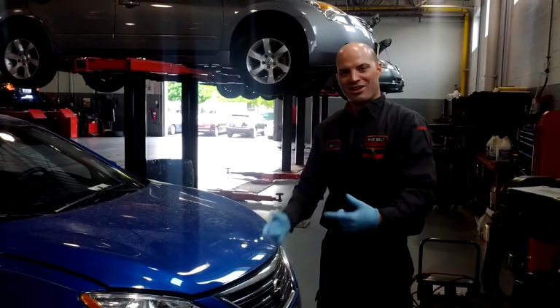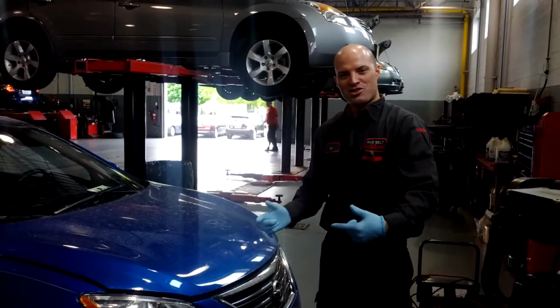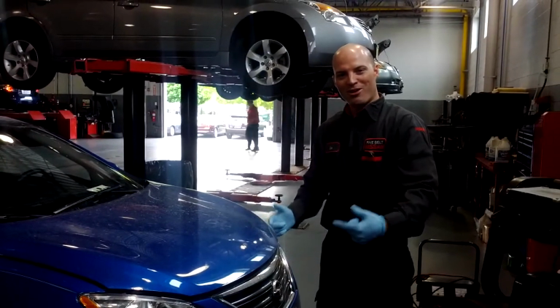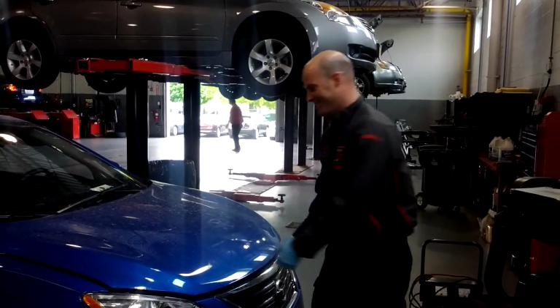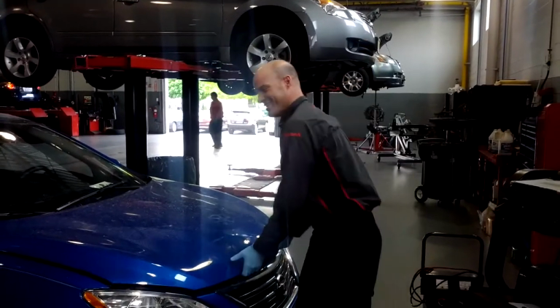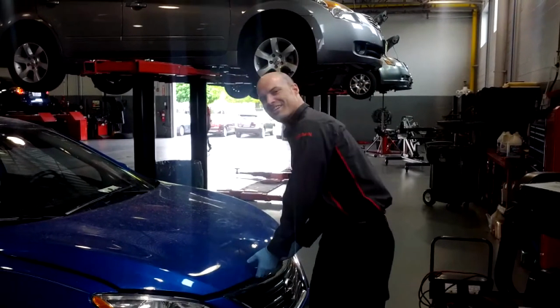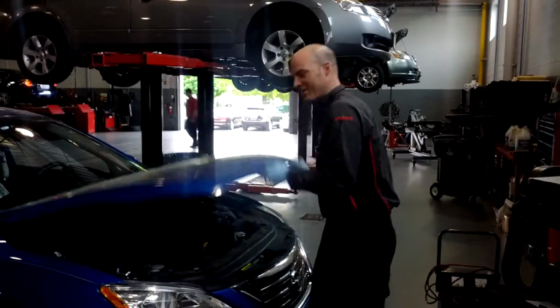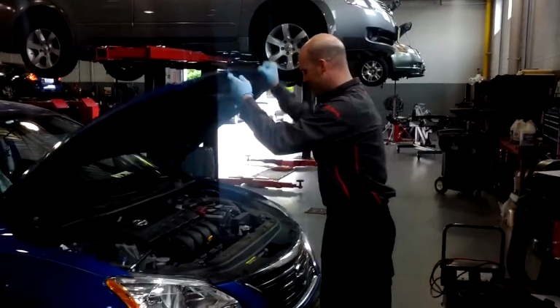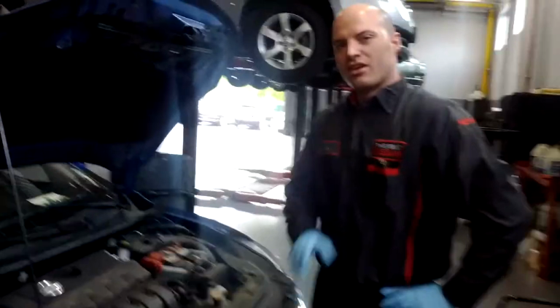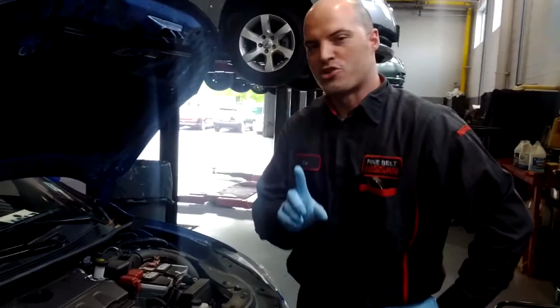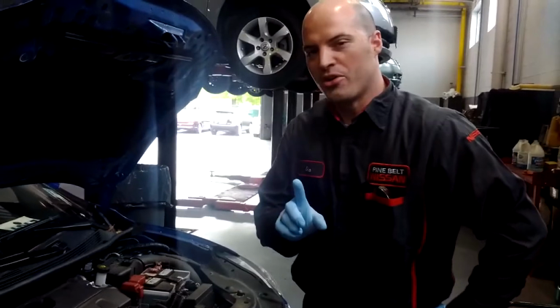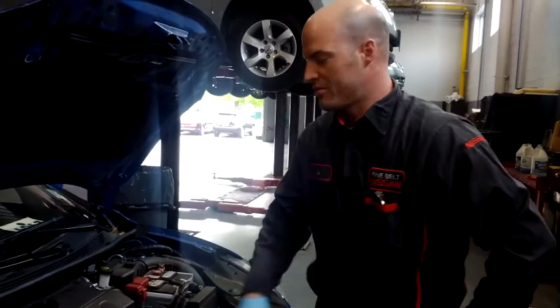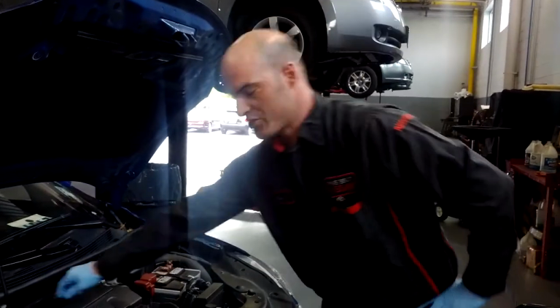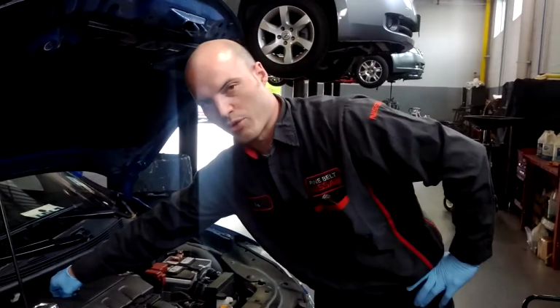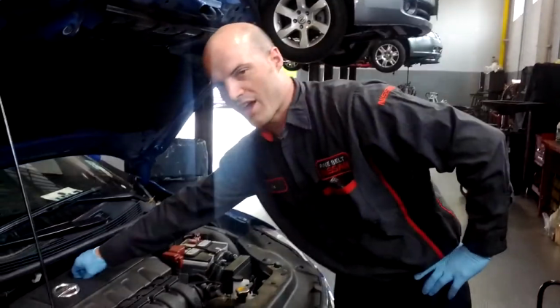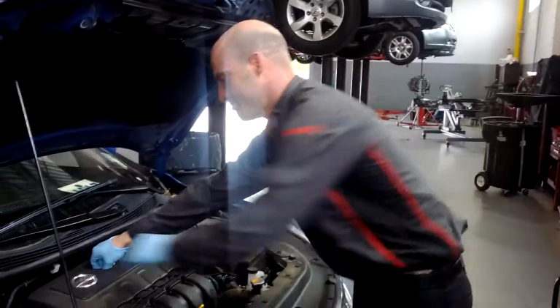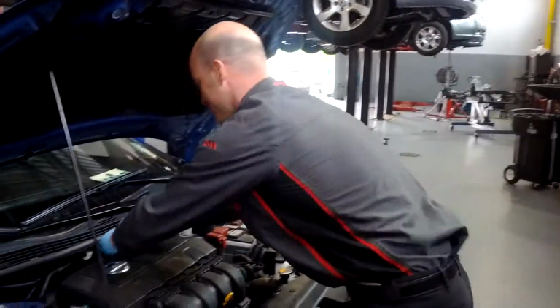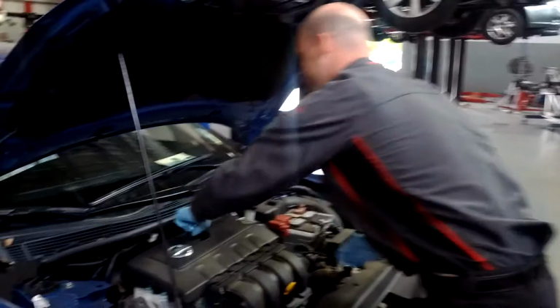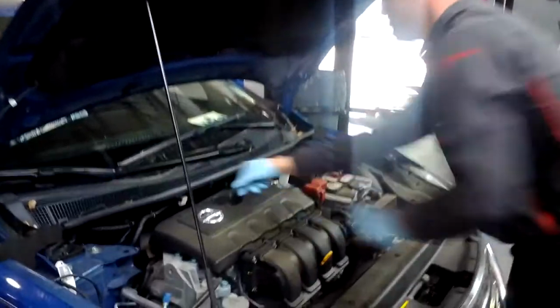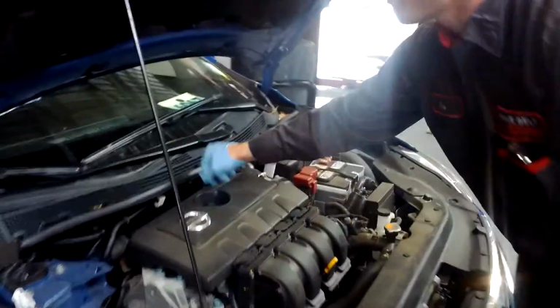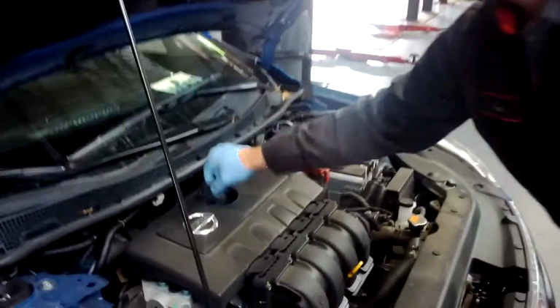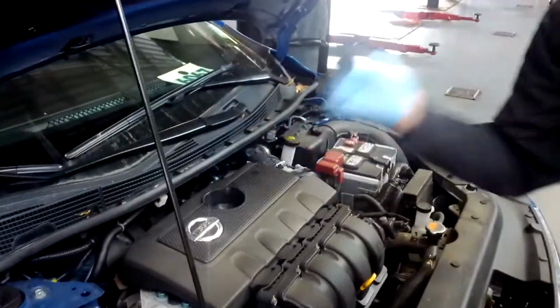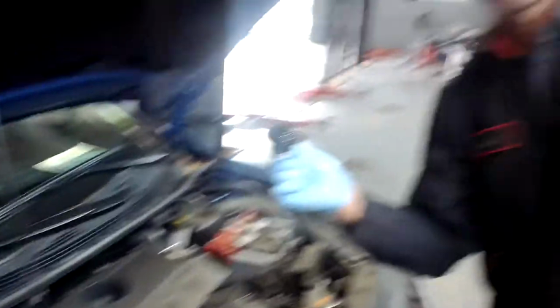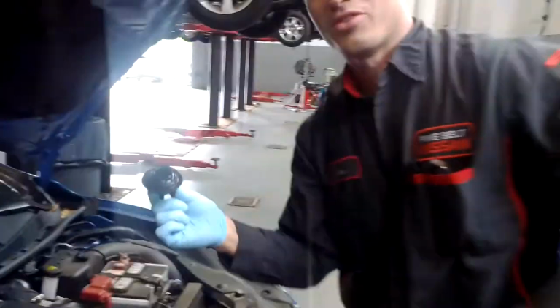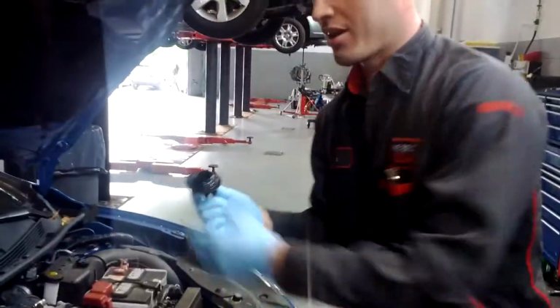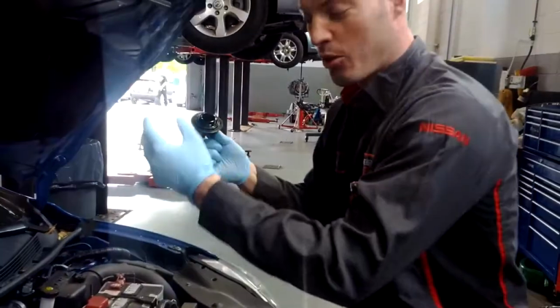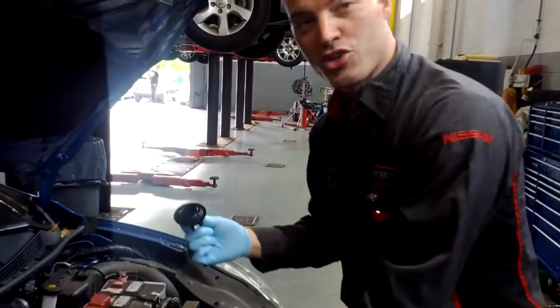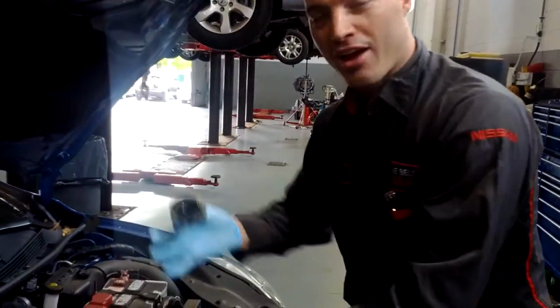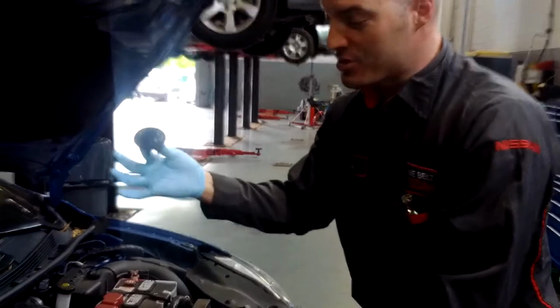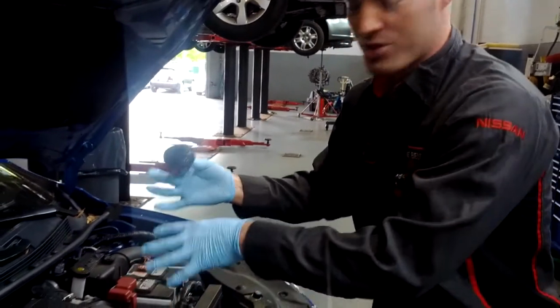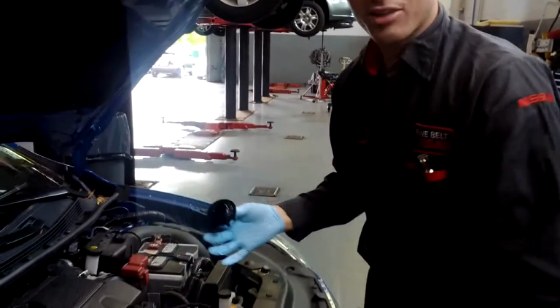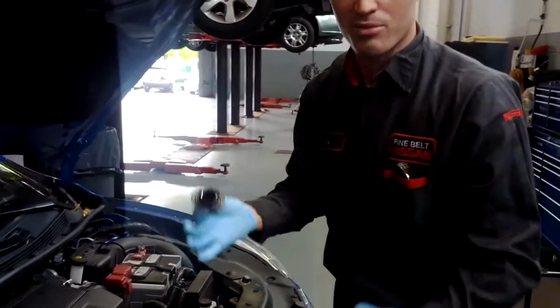Let's change some oil! First thing you do is pick up the oil cap. This way the oil can drain out and it's not causing a vacuum inside the motor.